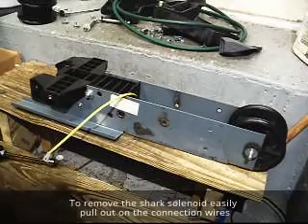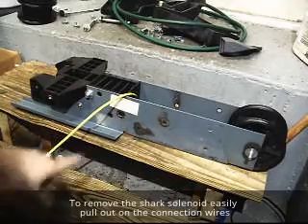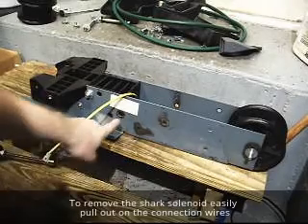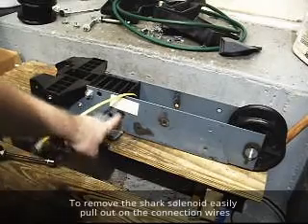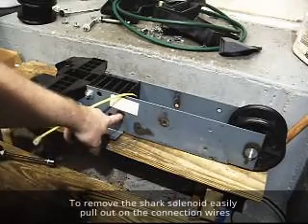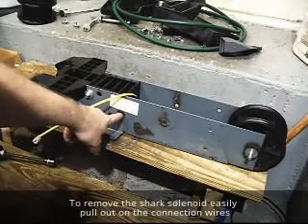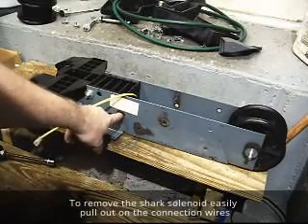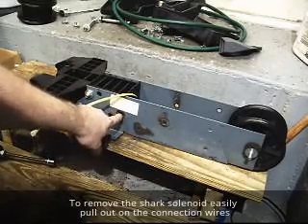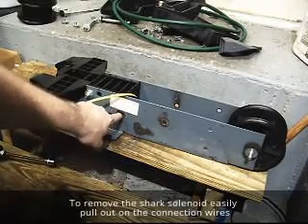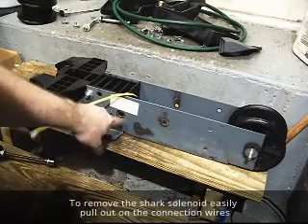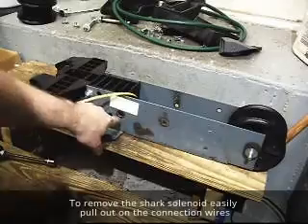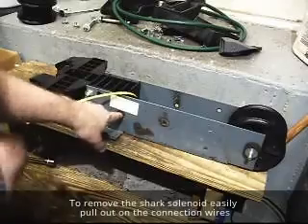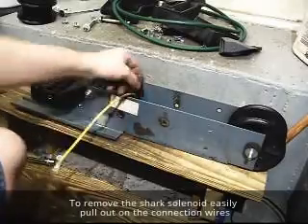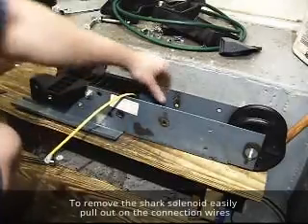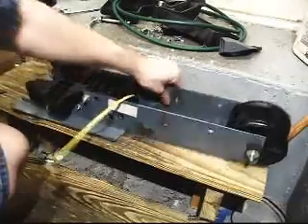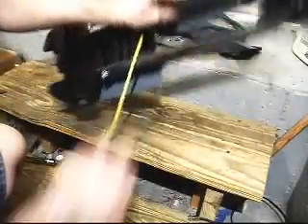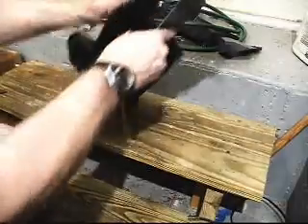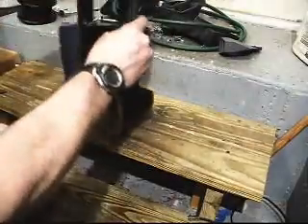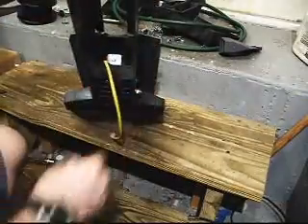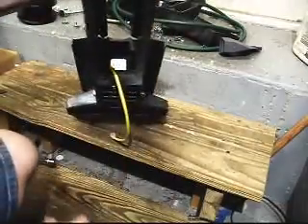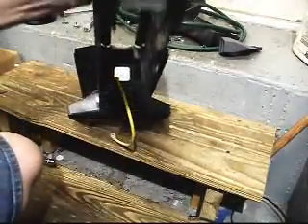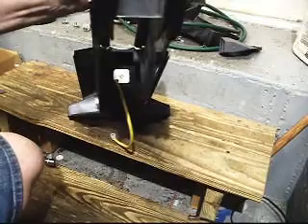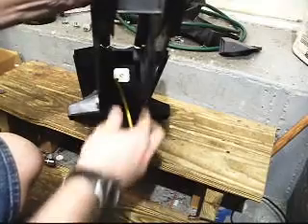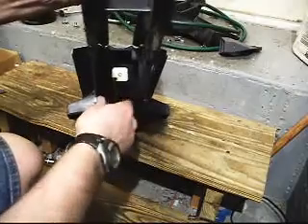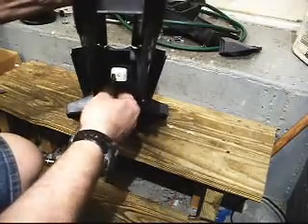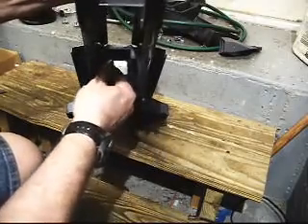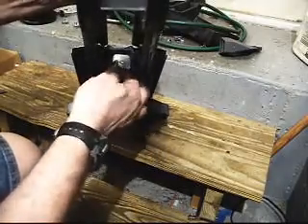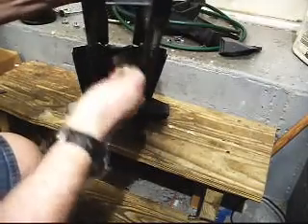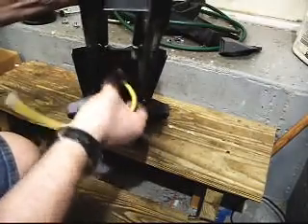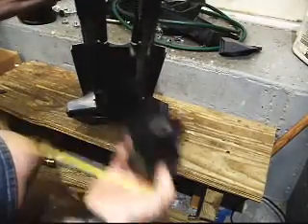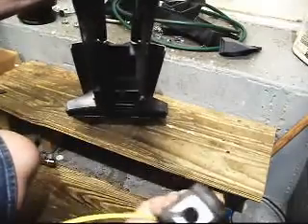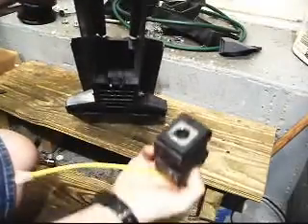Now with the shark securing bolt out for the solenoid, we're going to go ahead and pull this whole solenoid out. See the back side here — I'm just going to pull the wire and easily bring it out. There's the solenoid out.